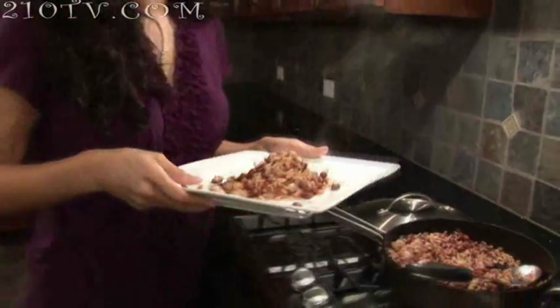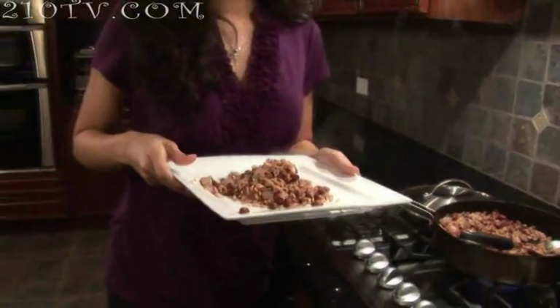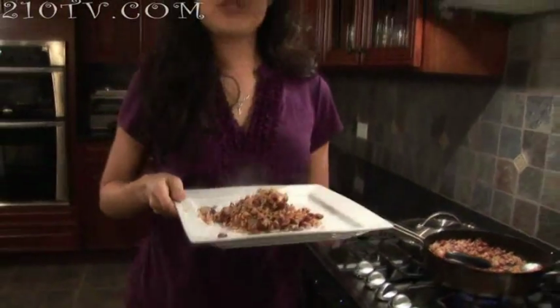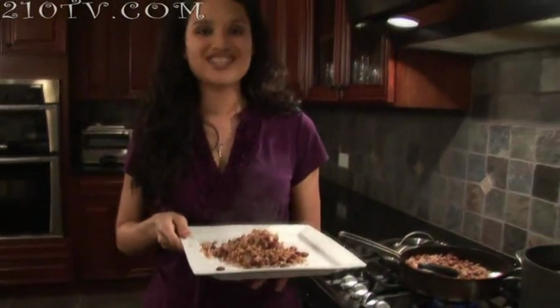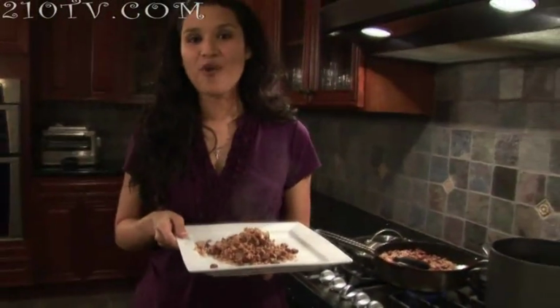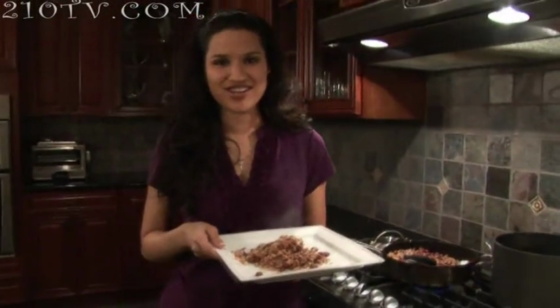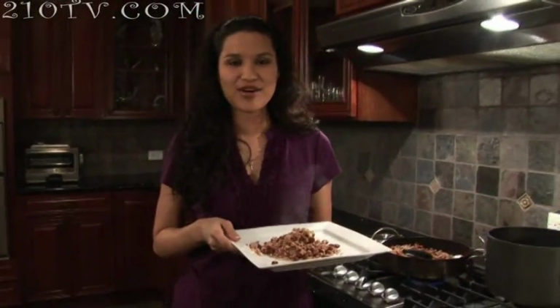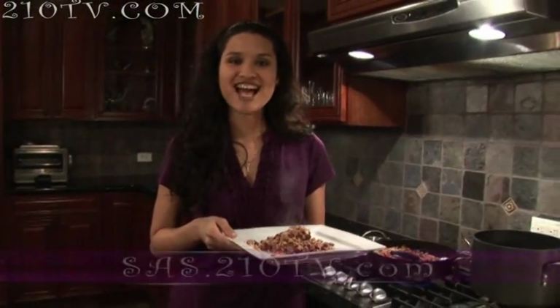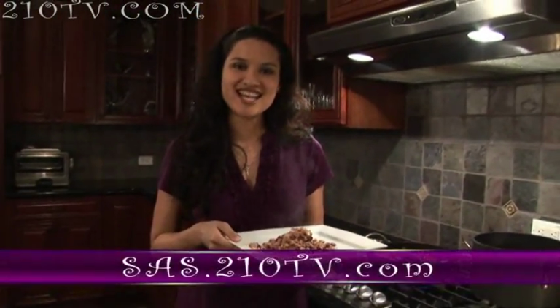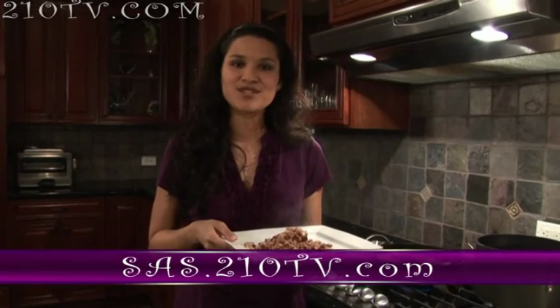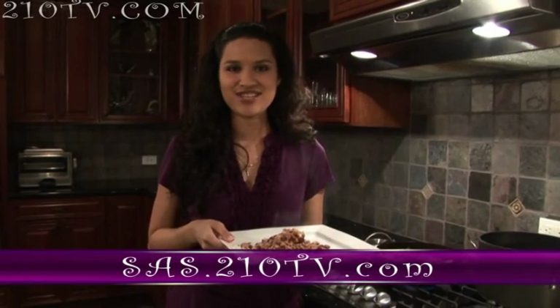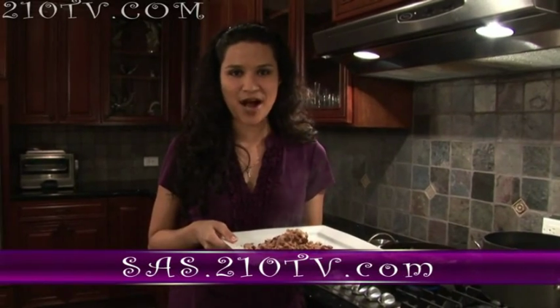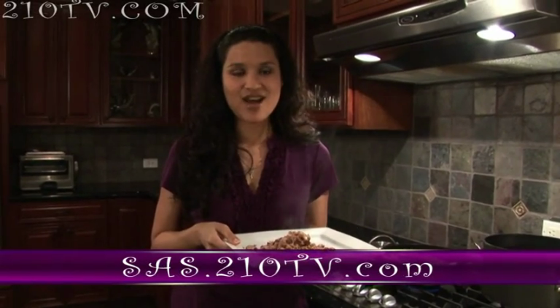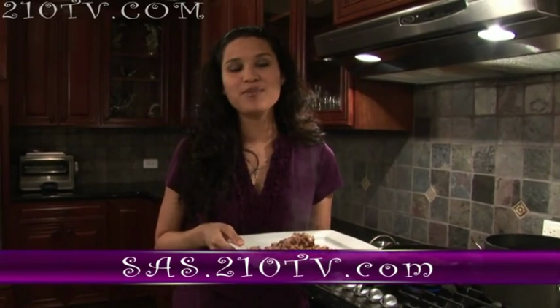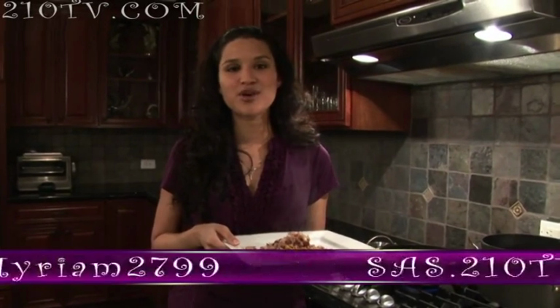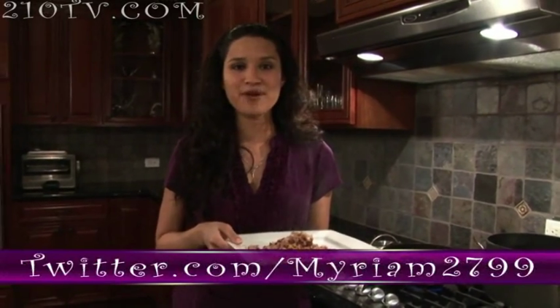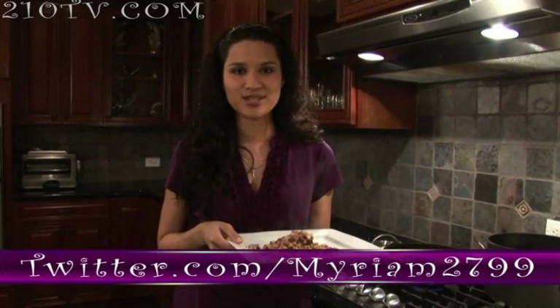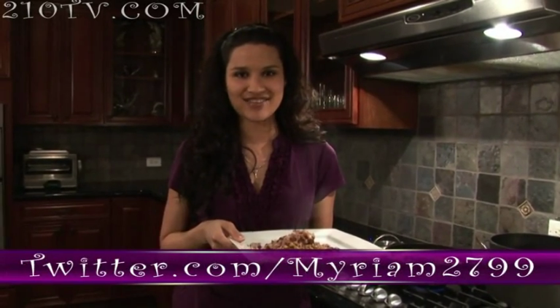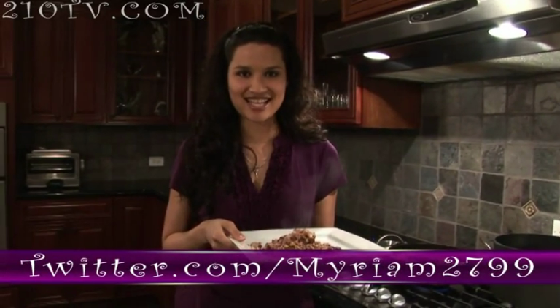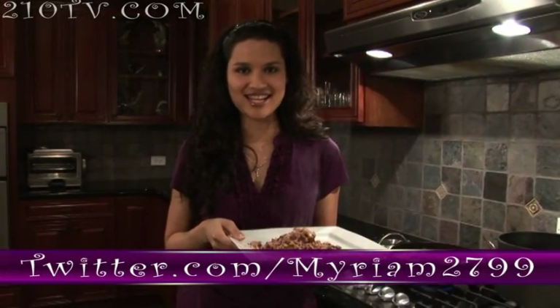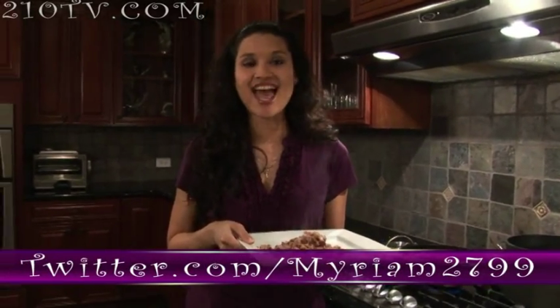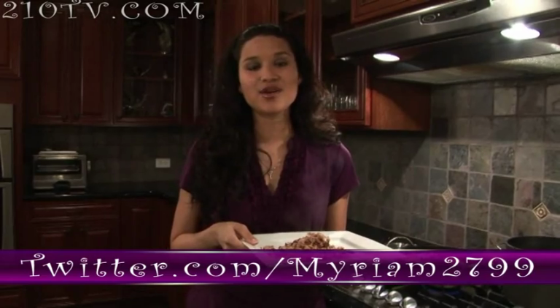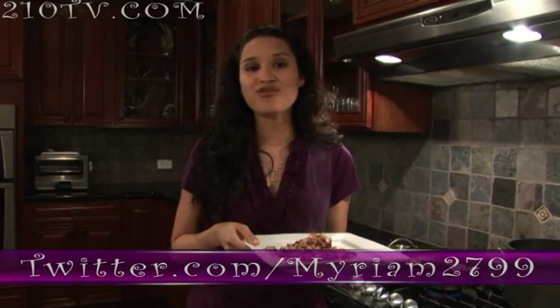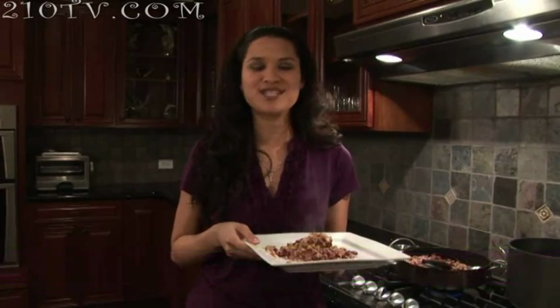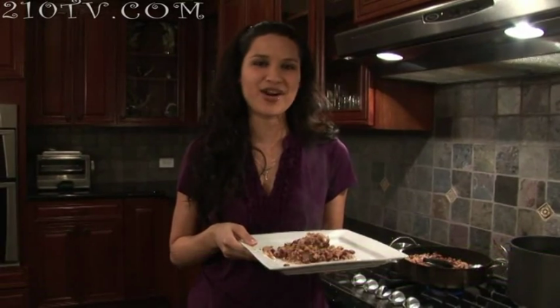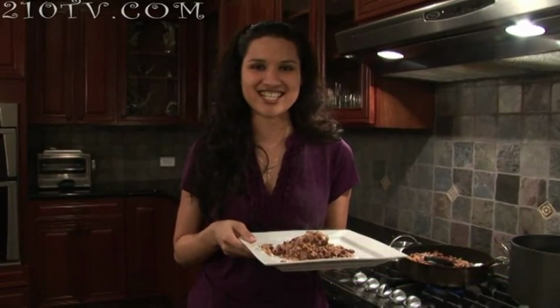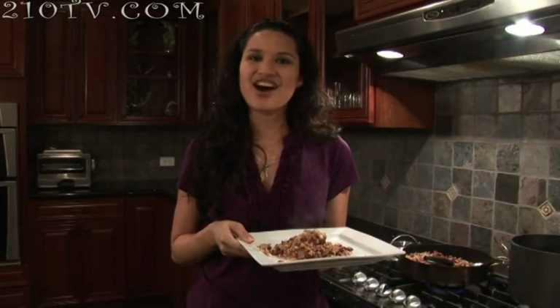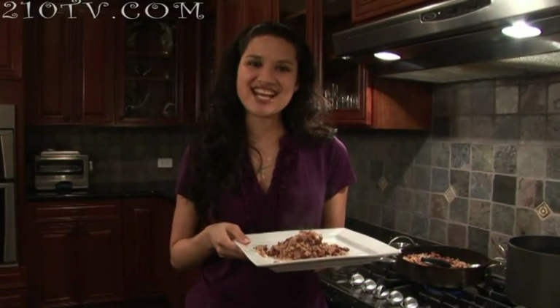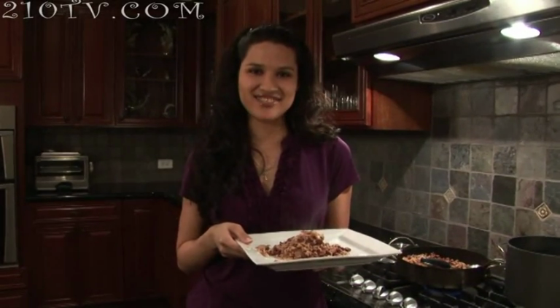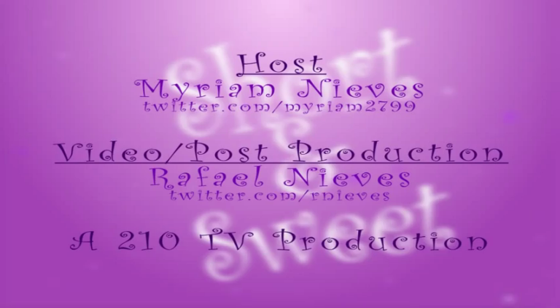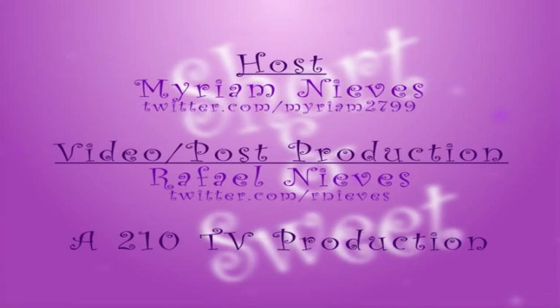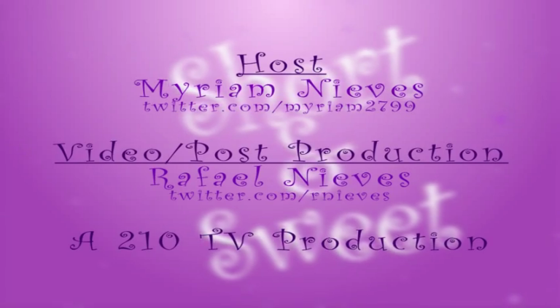If you want to check out more videos, go to SAS.210TV.com, follow me on Twitter at Miriam2799, and go to our forums to talk about our dishes. Until next time. Bye!